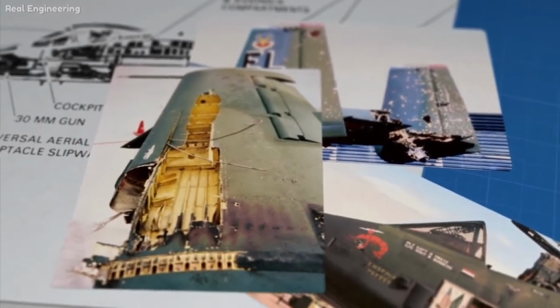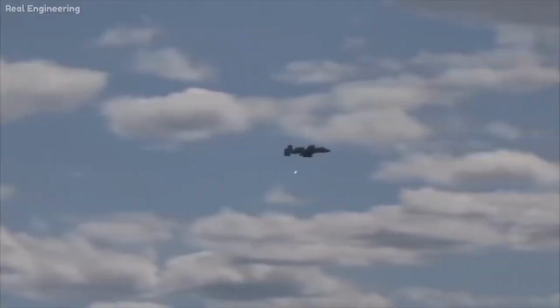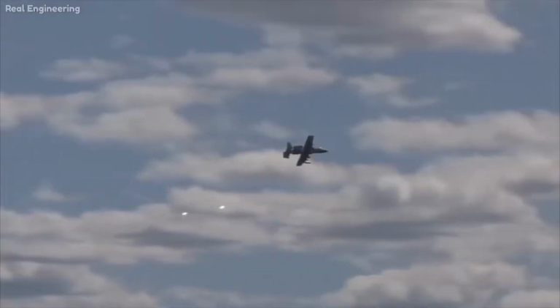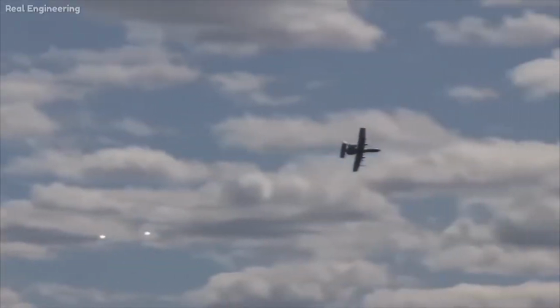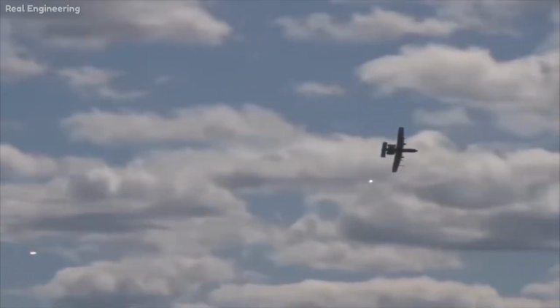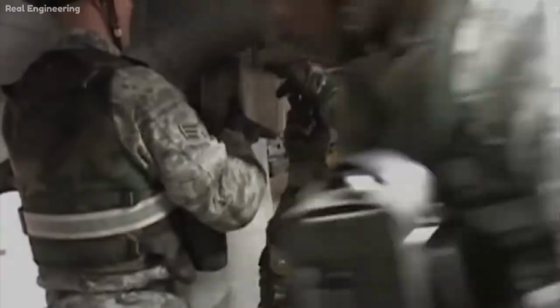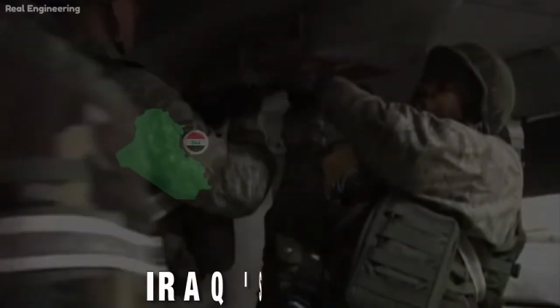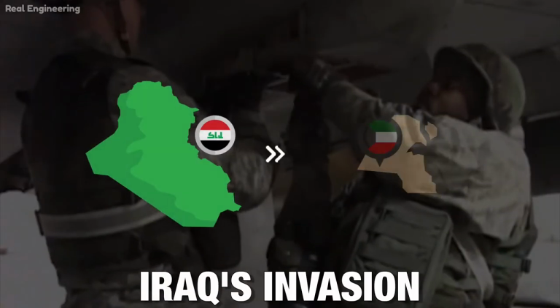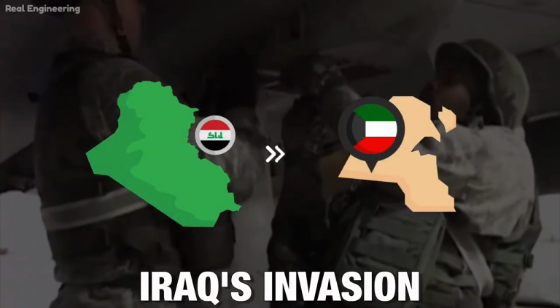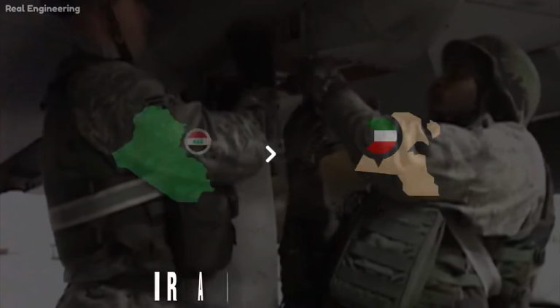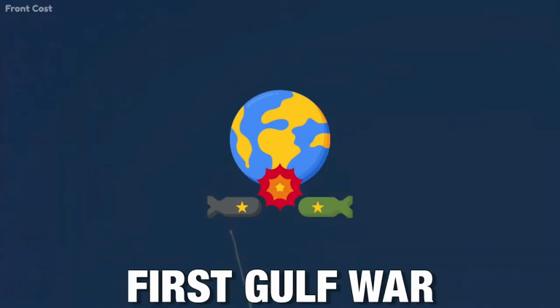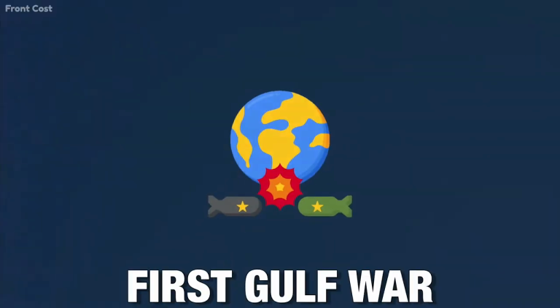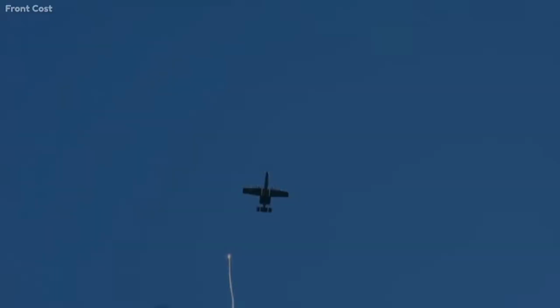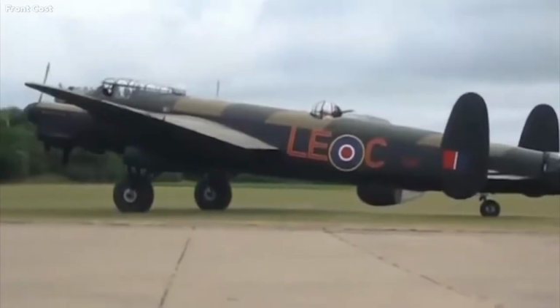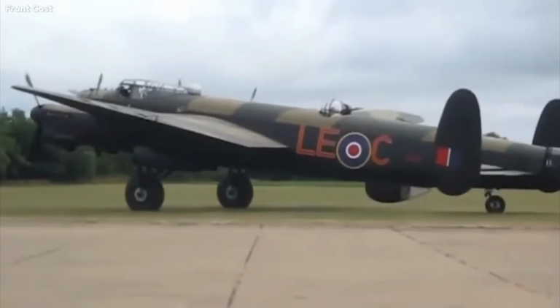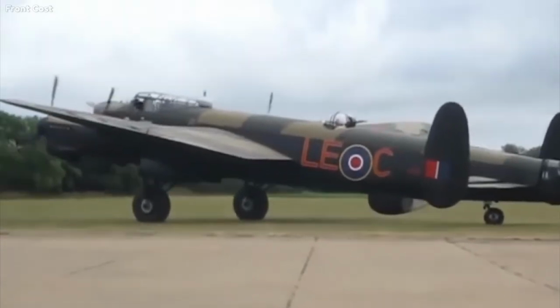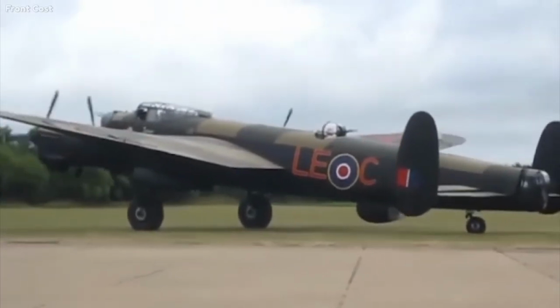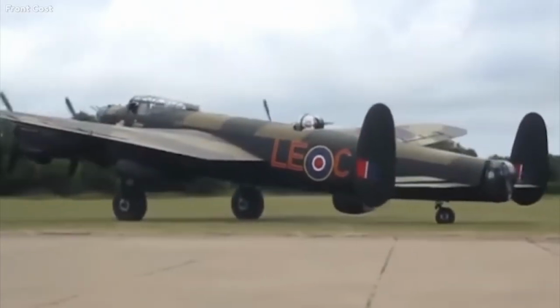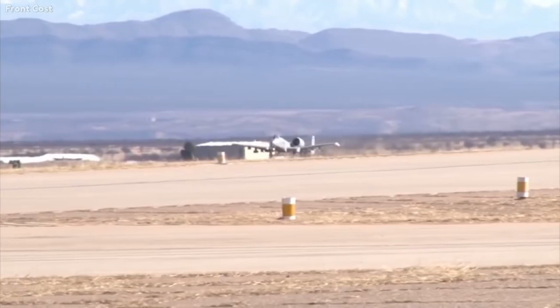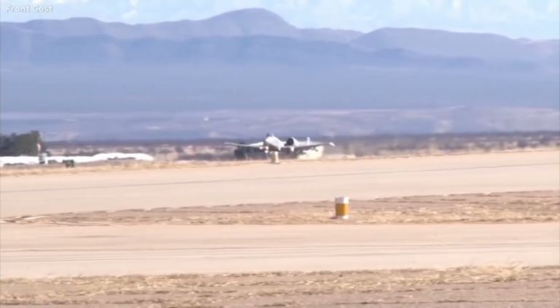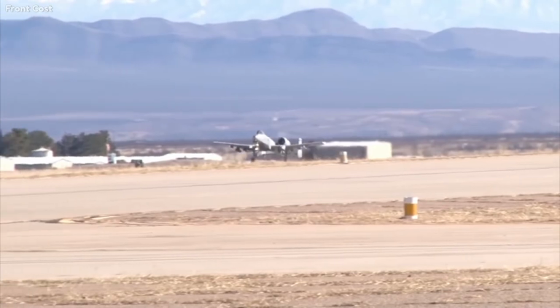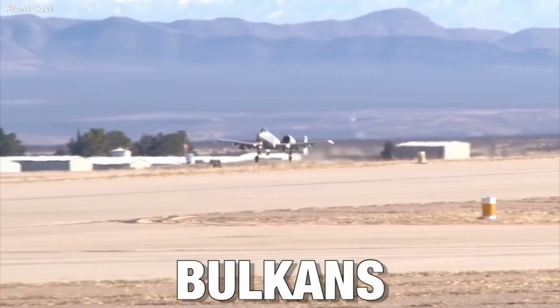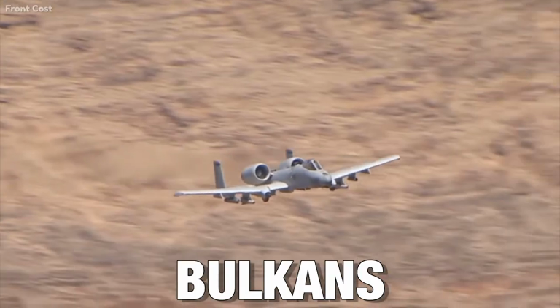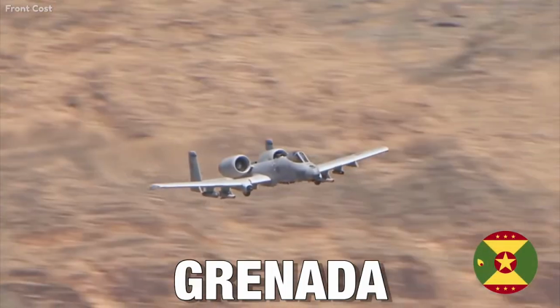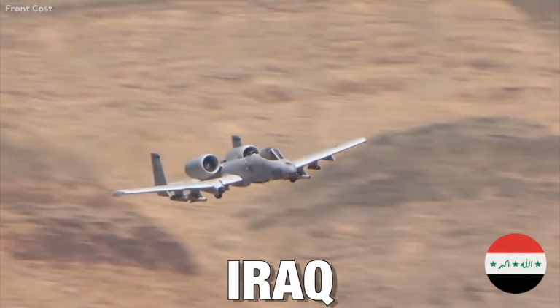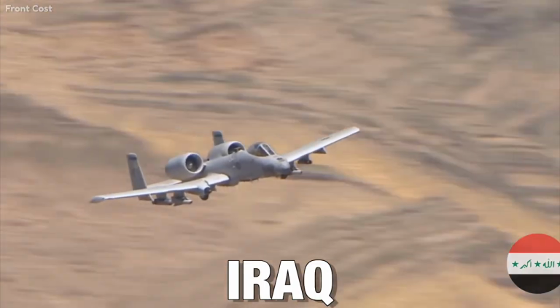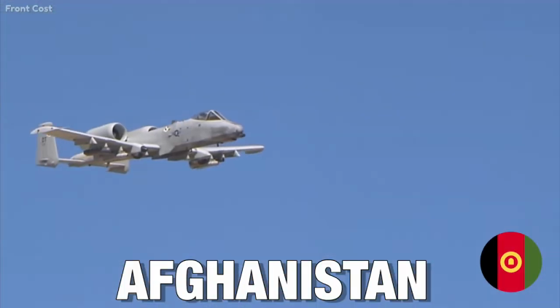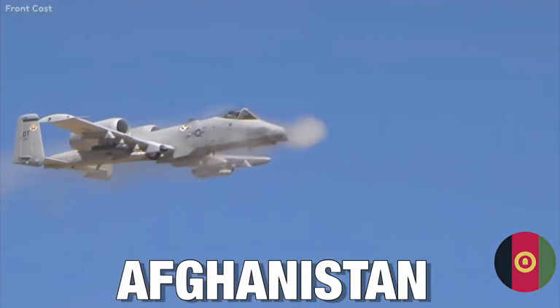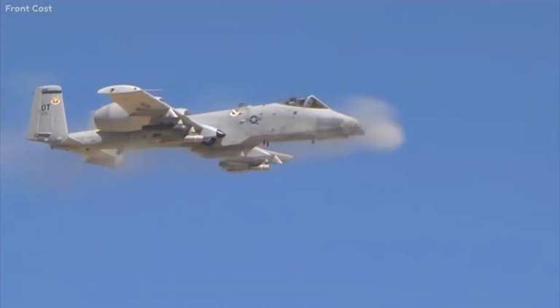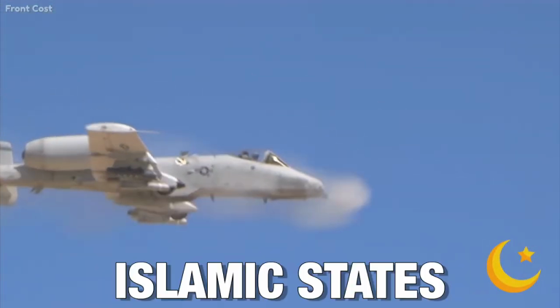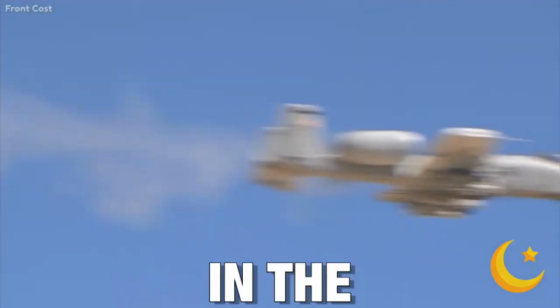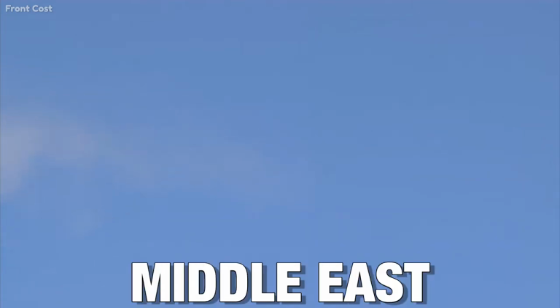The A-10 served in the American-led intervention against Iraq's invasion of Kuwait — the first Gulf War — where the aircraft distinguished itself from others. It was also used in other conflicts such as the Balkans, Grenada, Iraq, and Afghanistan, and against the Islamic State in the Middle East.